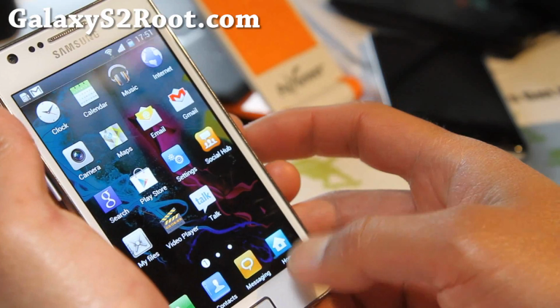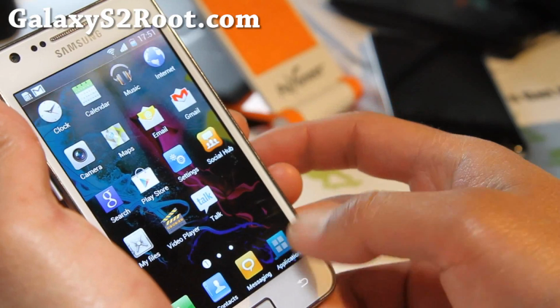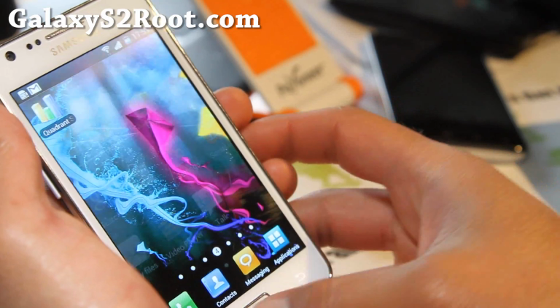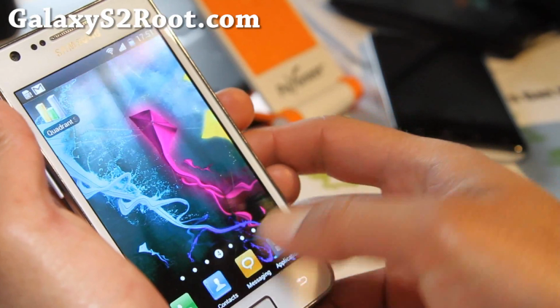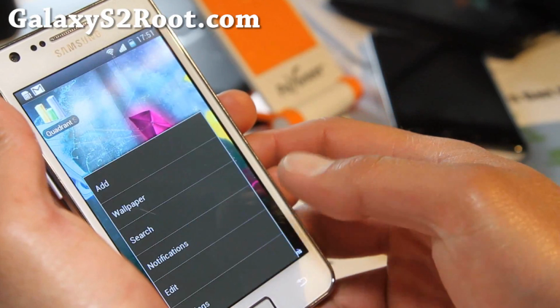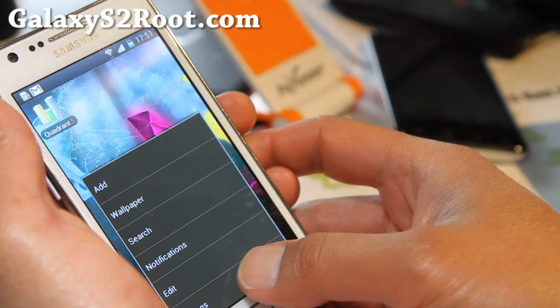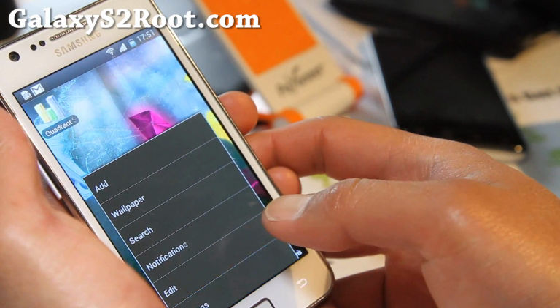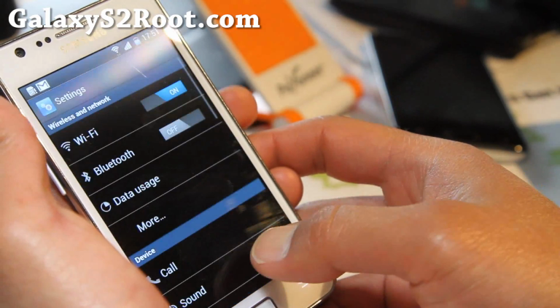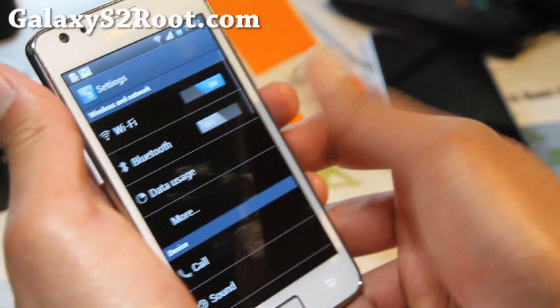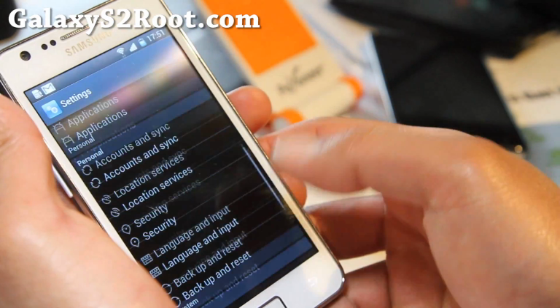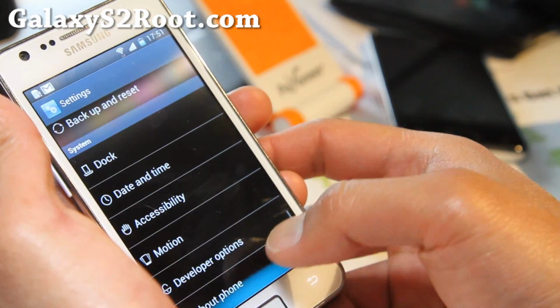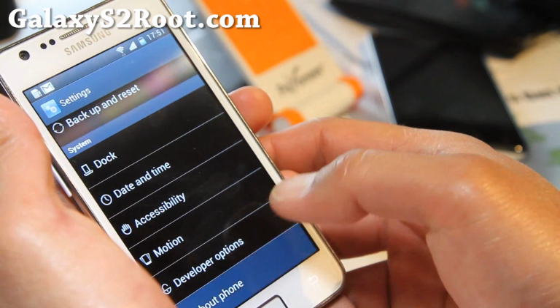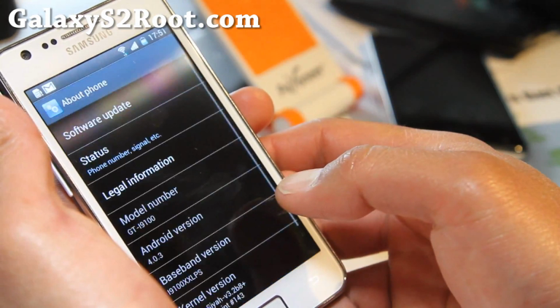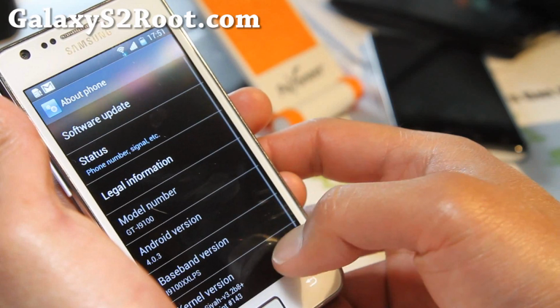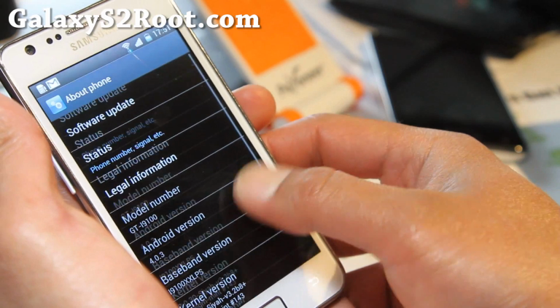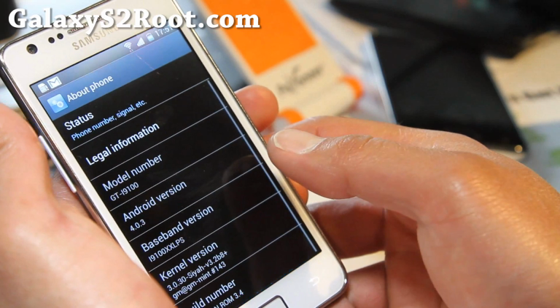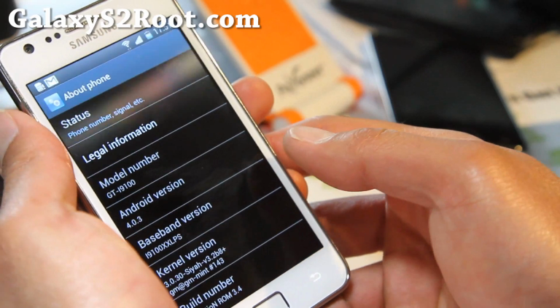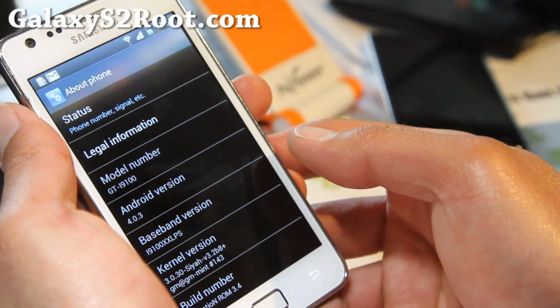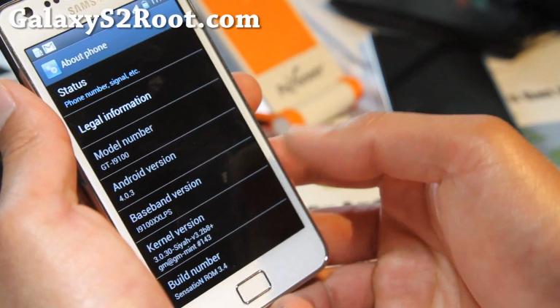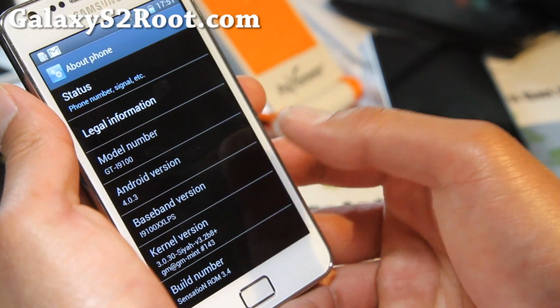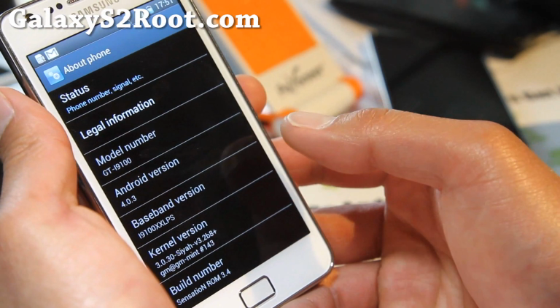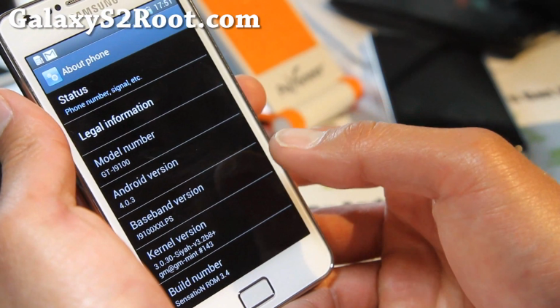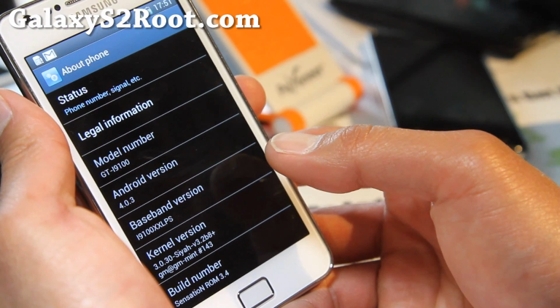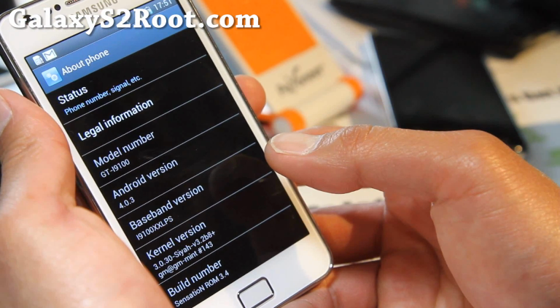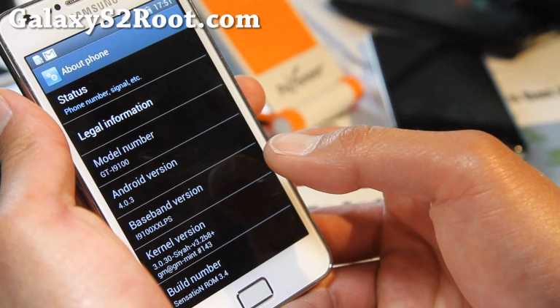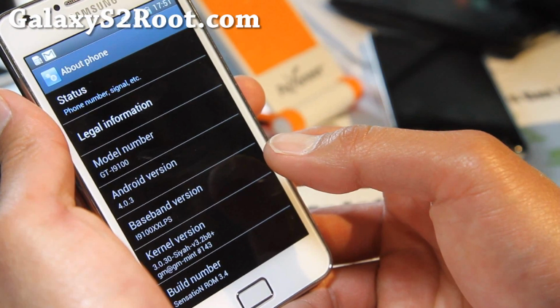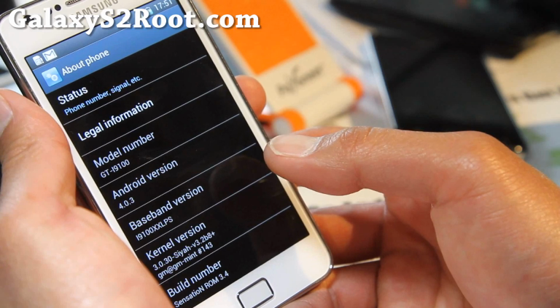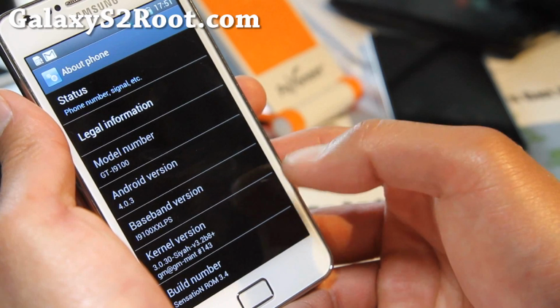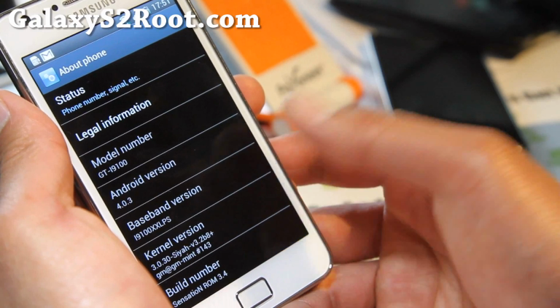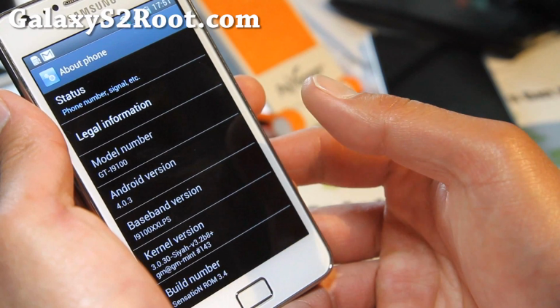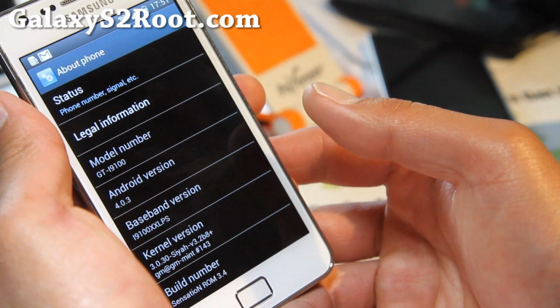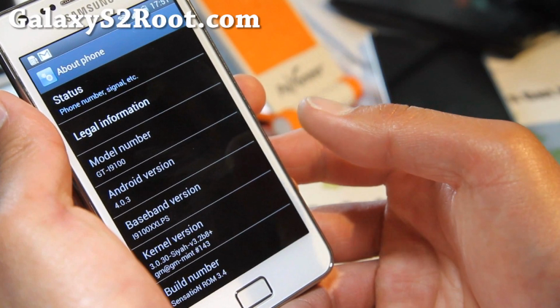This ROM is based on Android 4.0.3. As you can see here, it comes with the XXLPS modem, and it actually comes with CF Root.